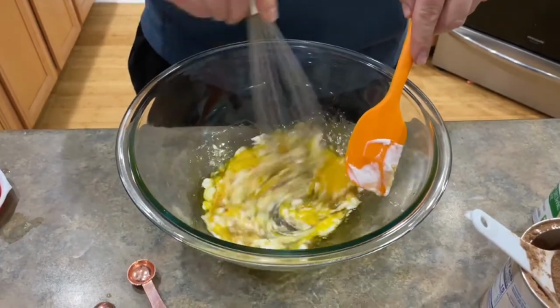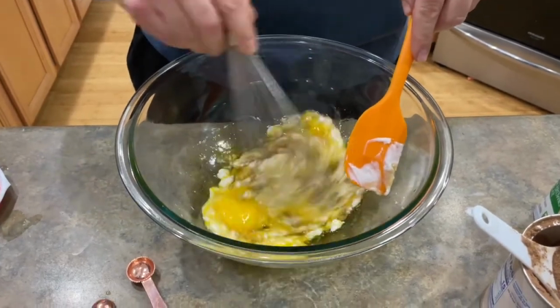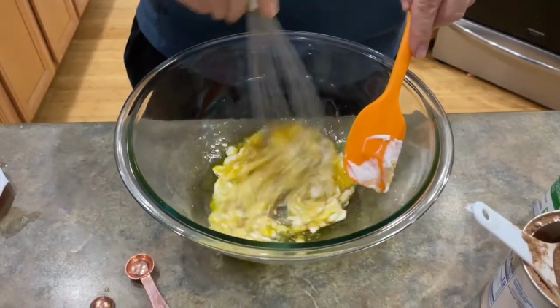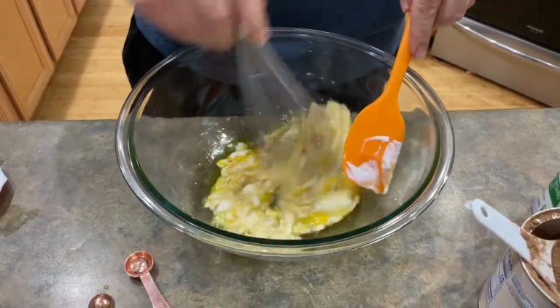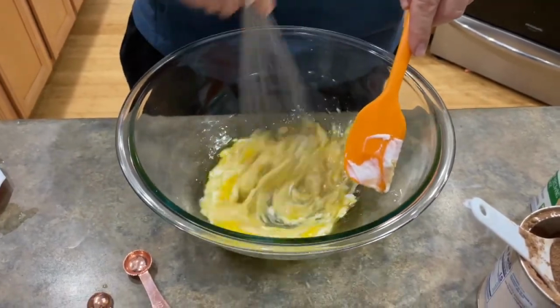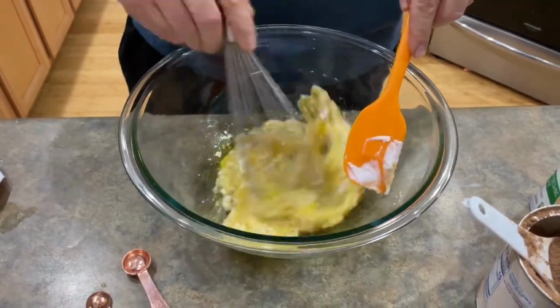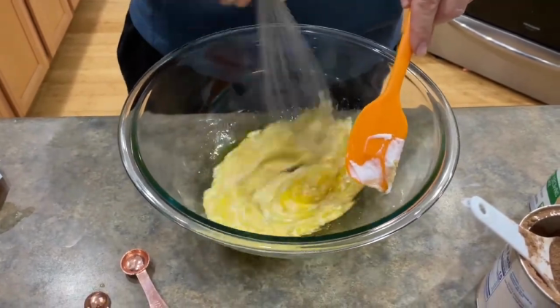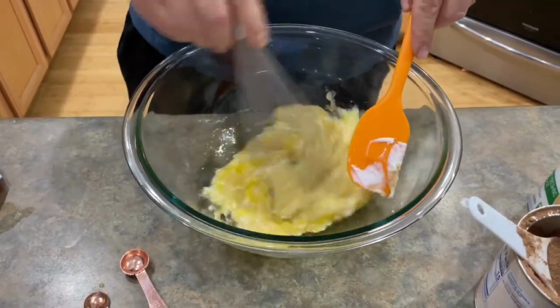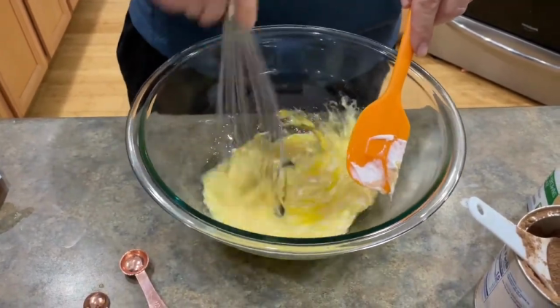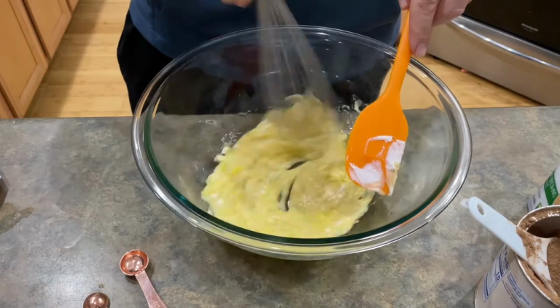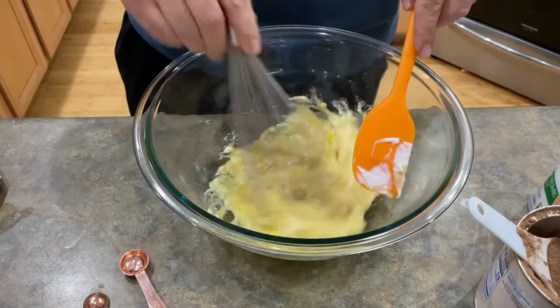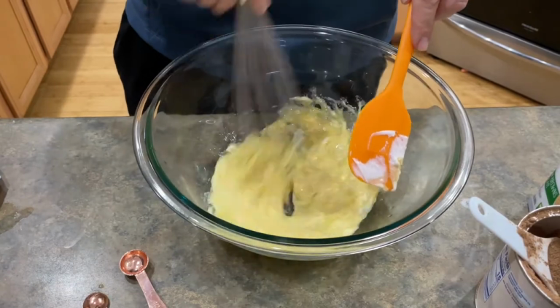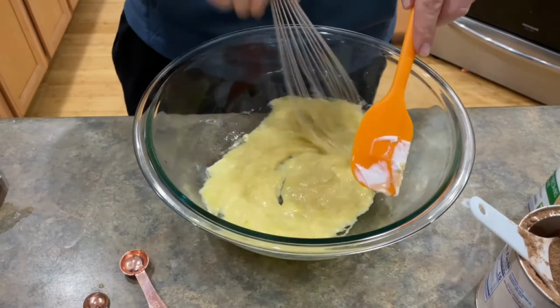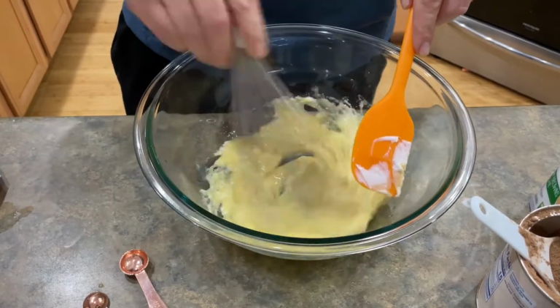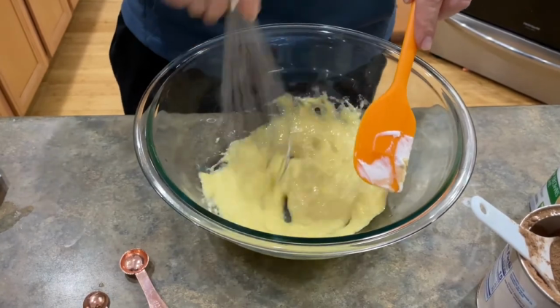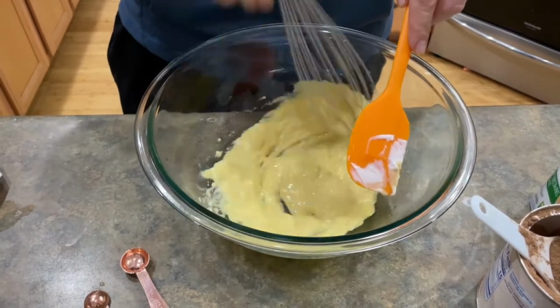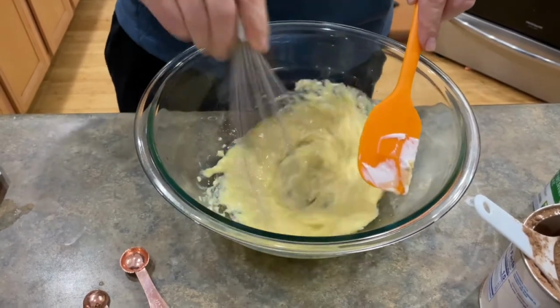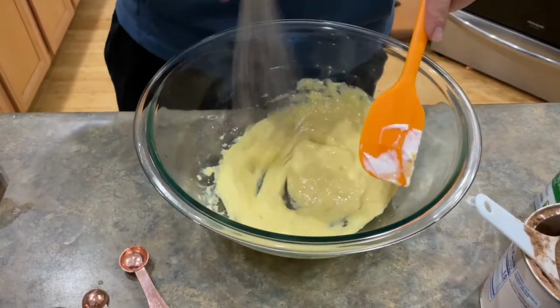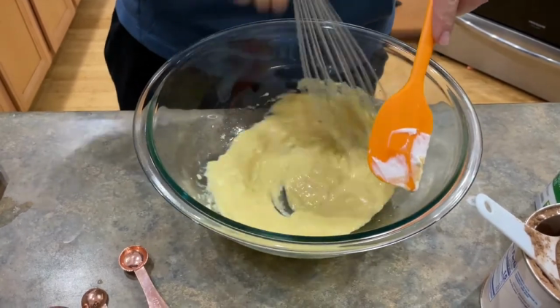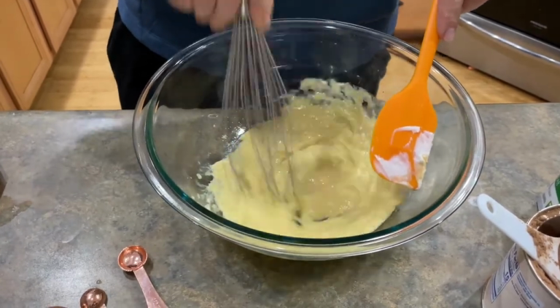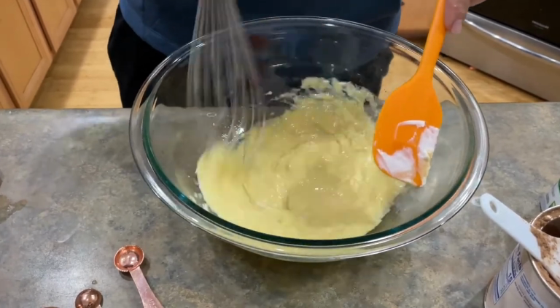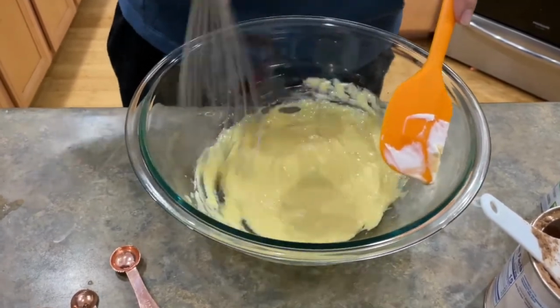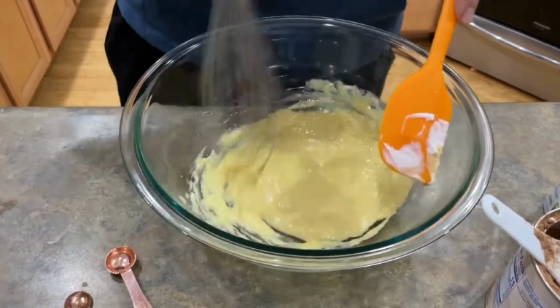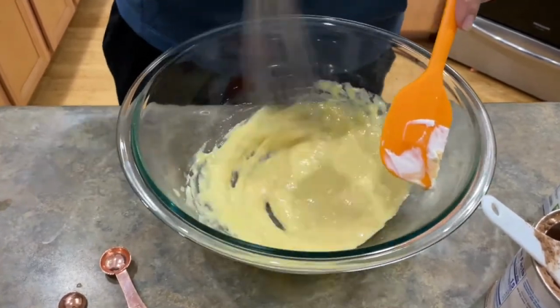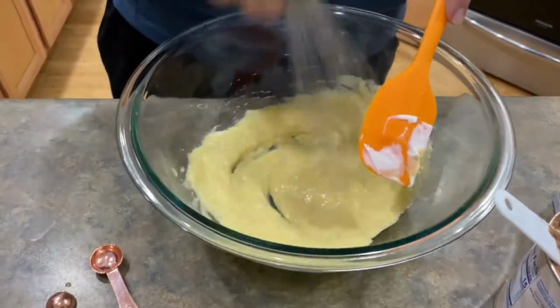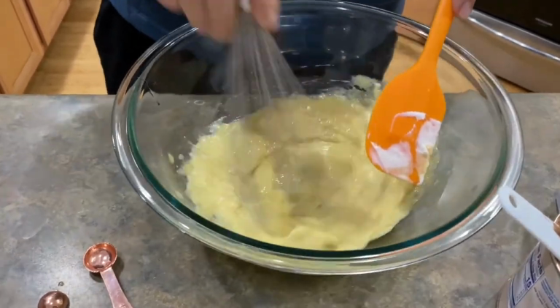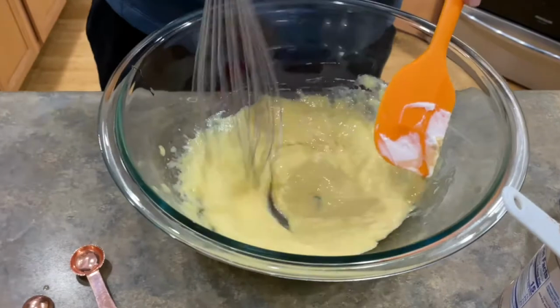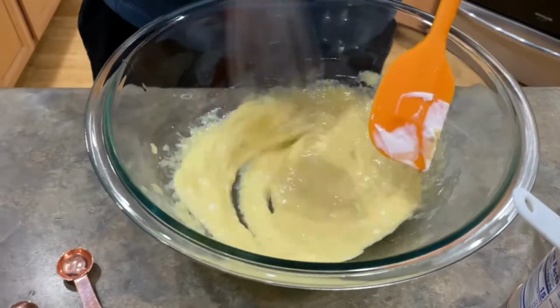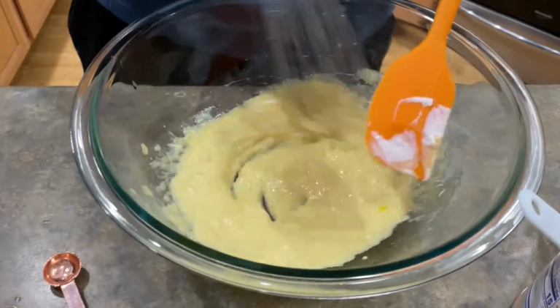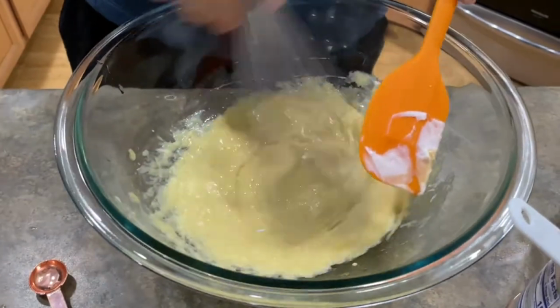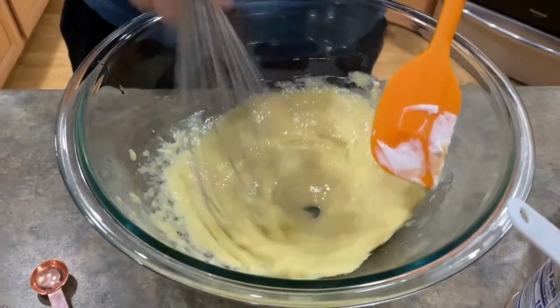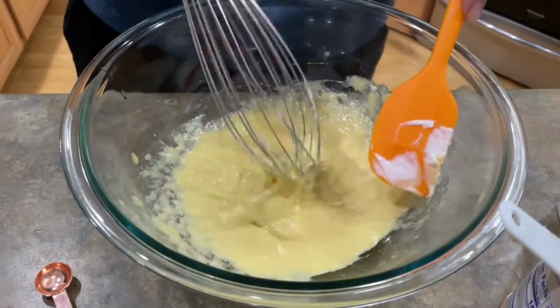Do you want to mix the sugar in there? Well, sugar's dry. This is wet. Hence, mix all the wet first.